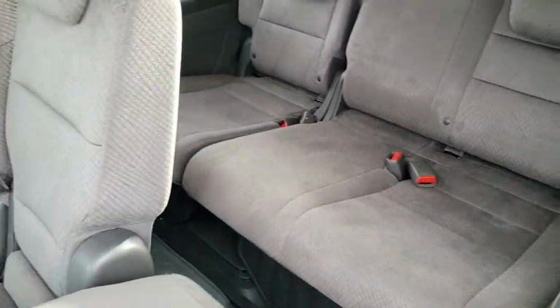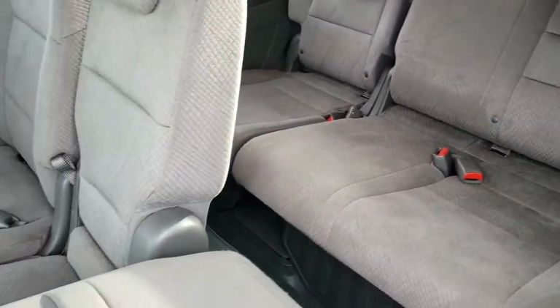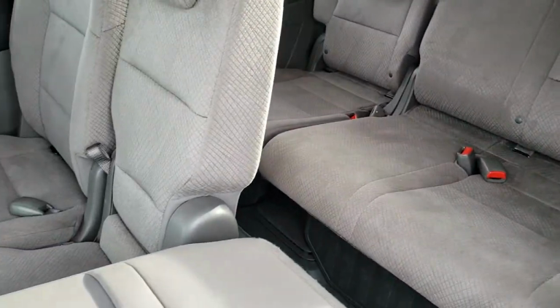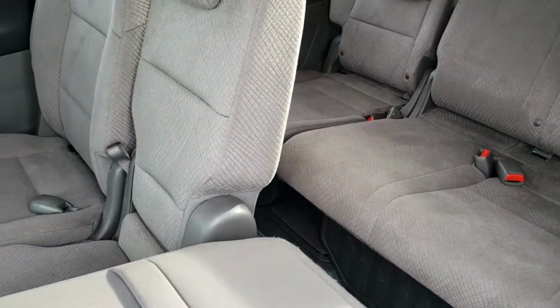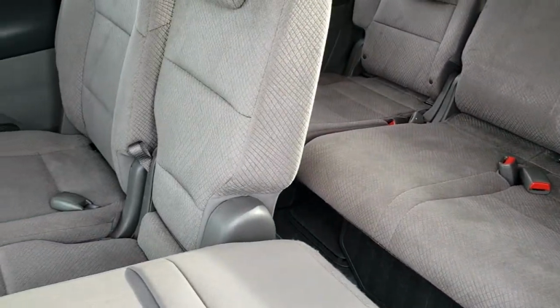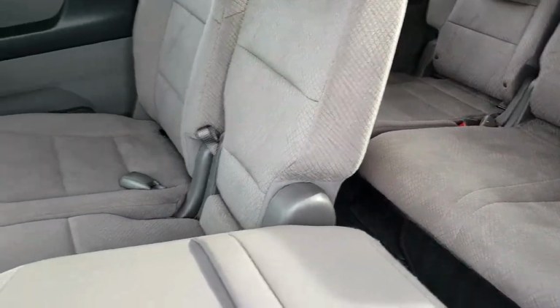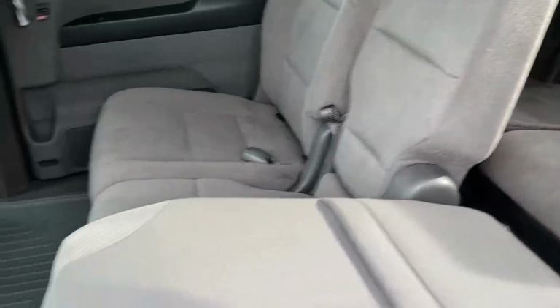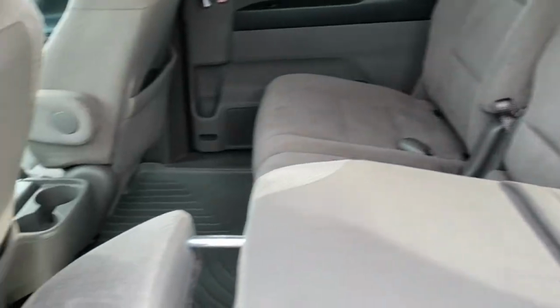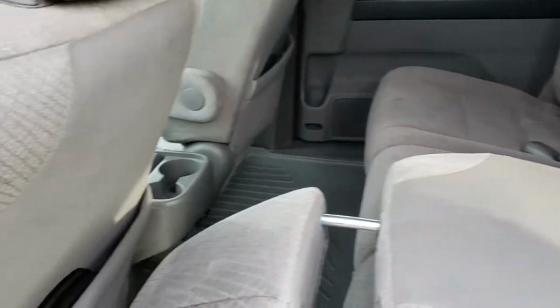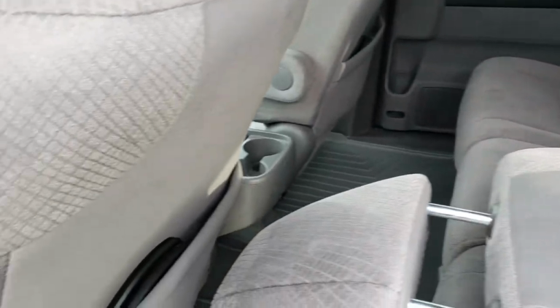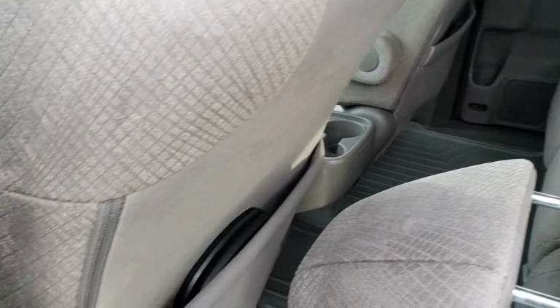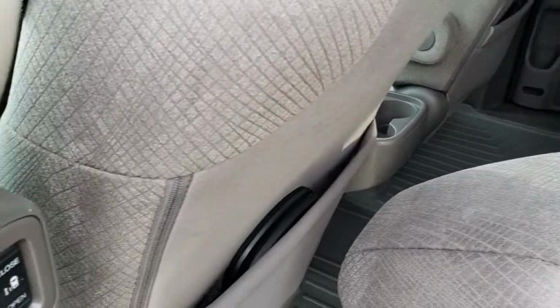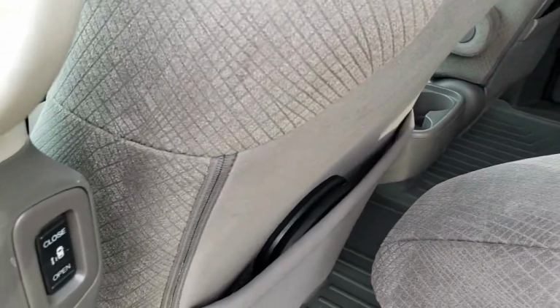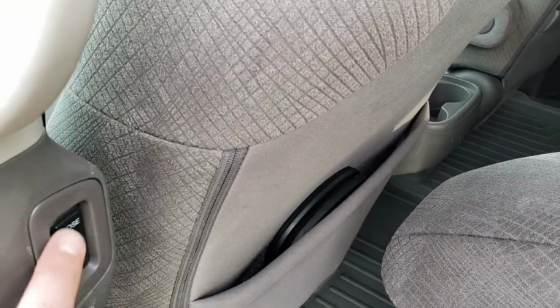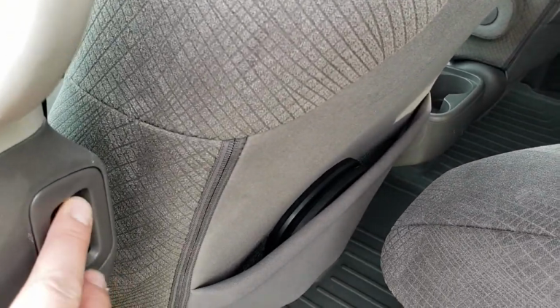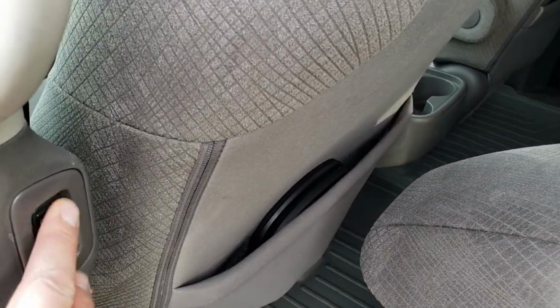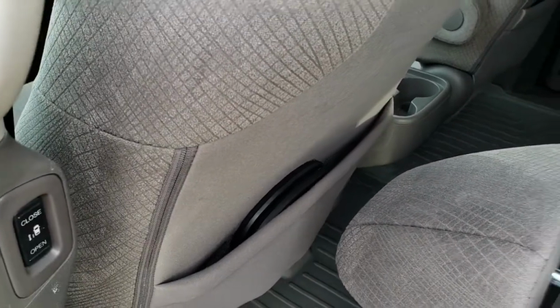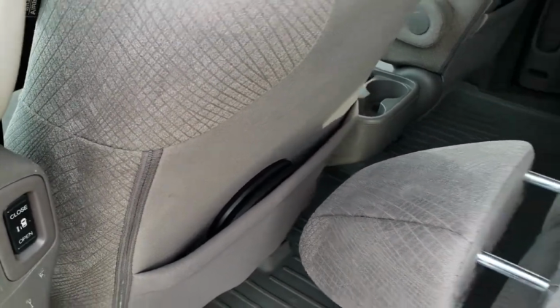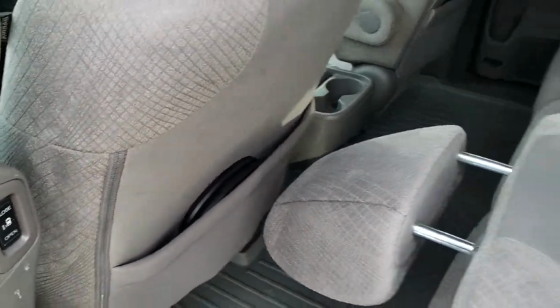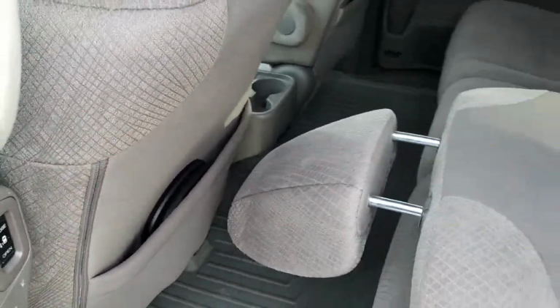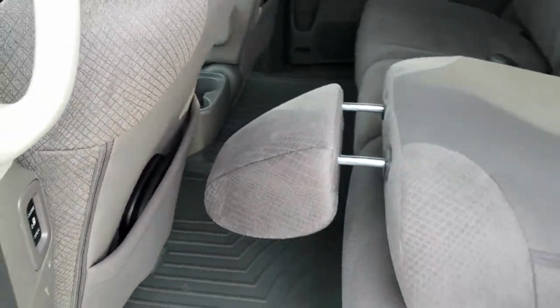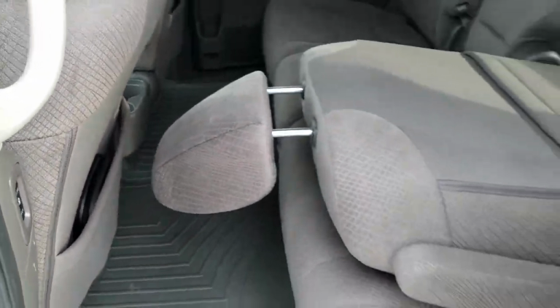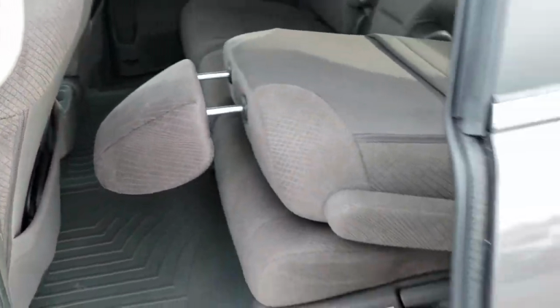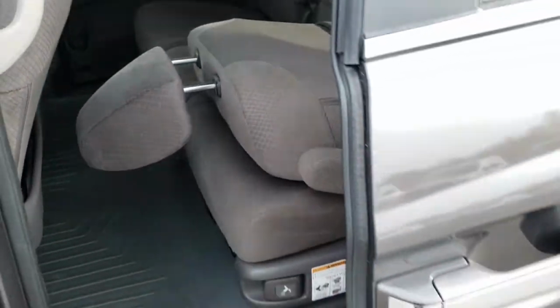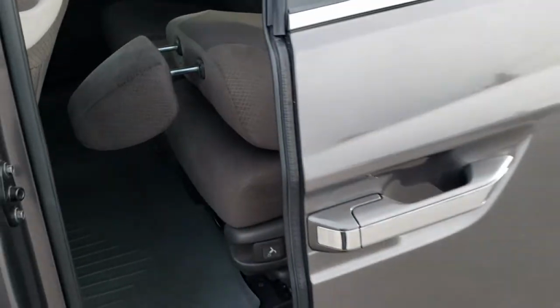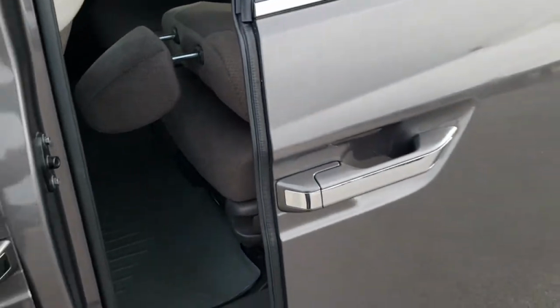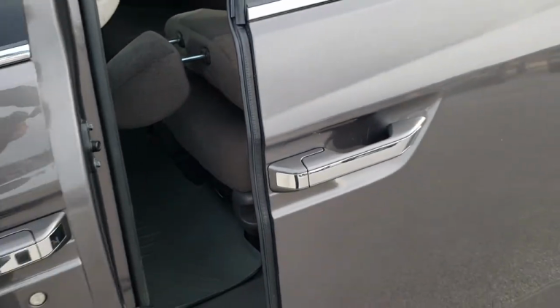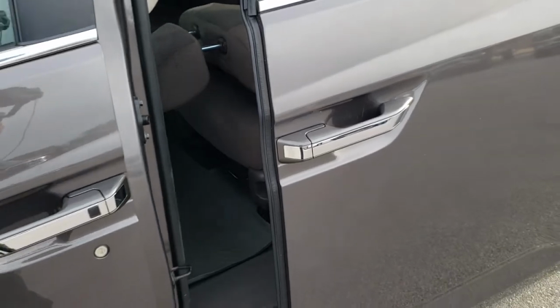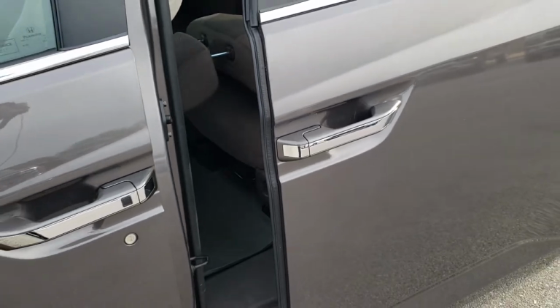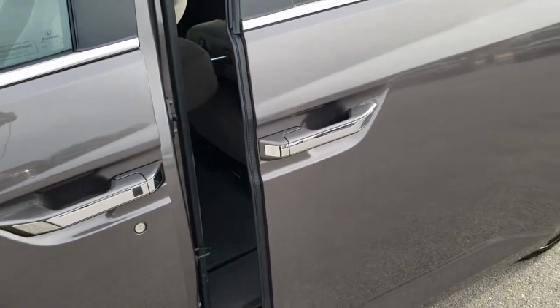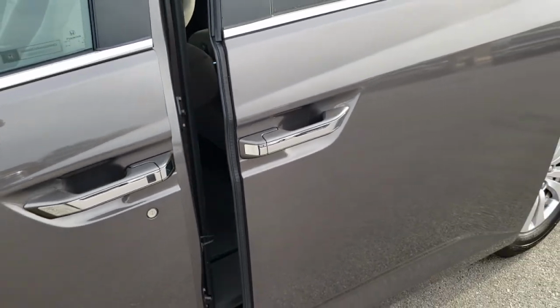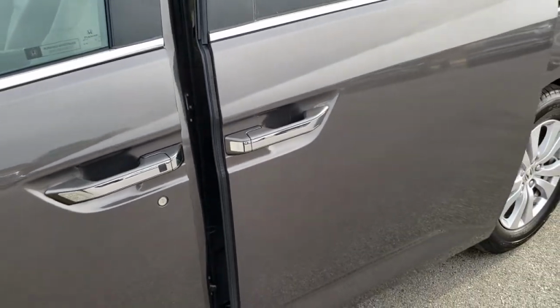Very, very clean all the way around in this van. To close this door, you just press the button right here — that door will close nice and smoothly.